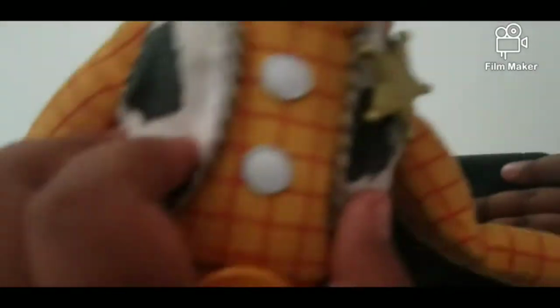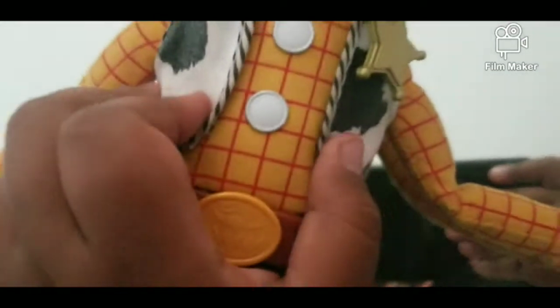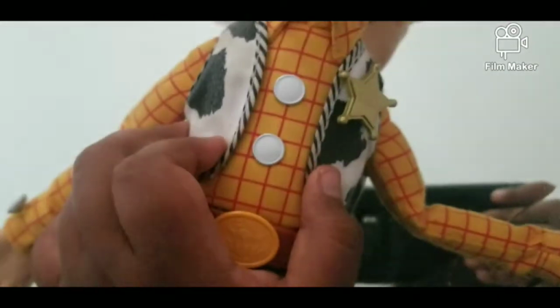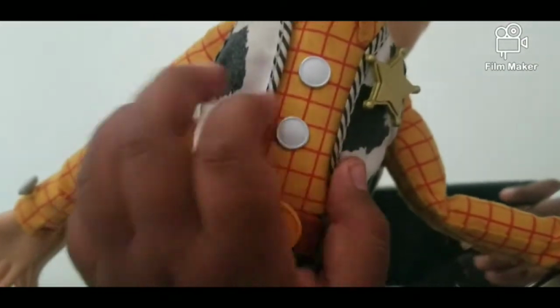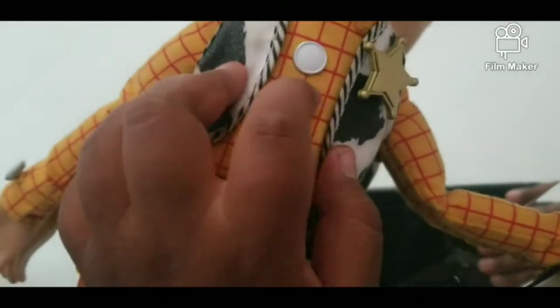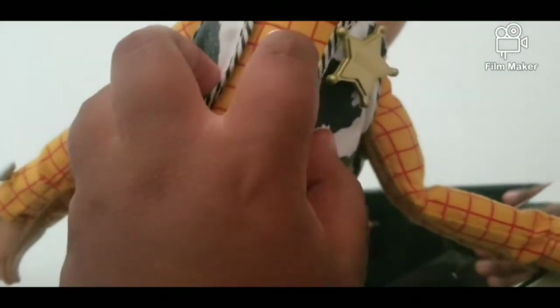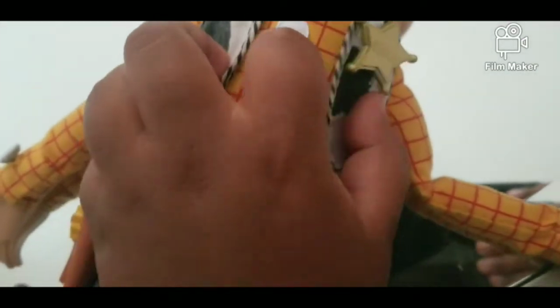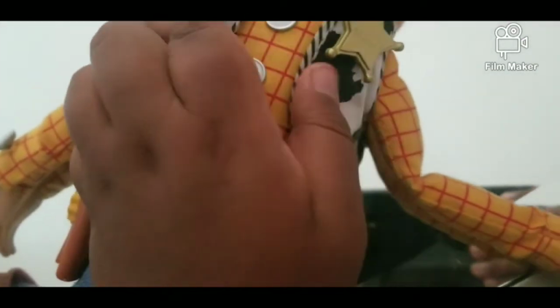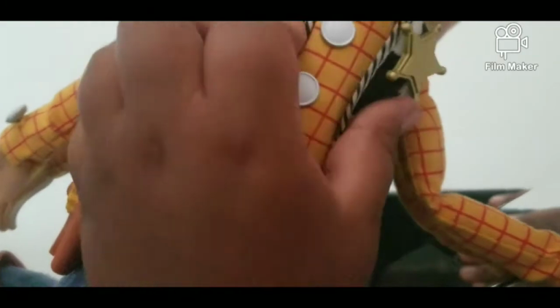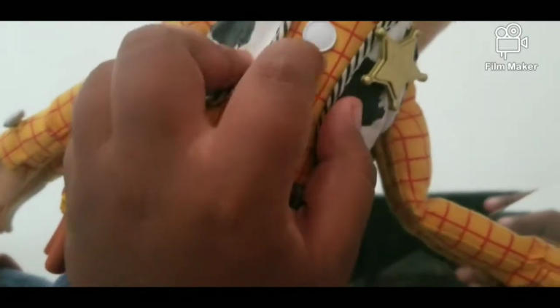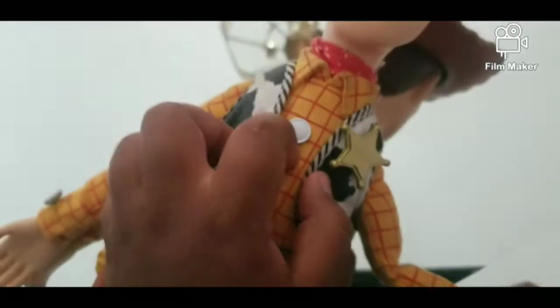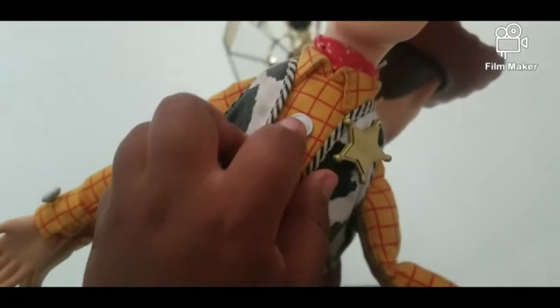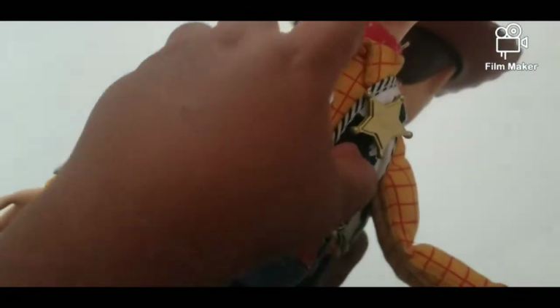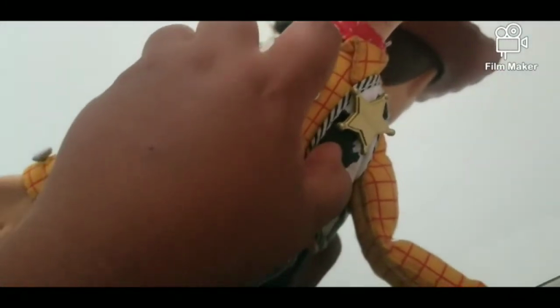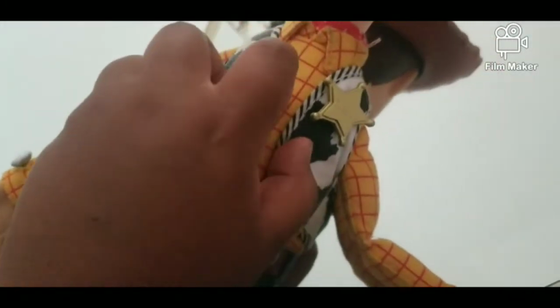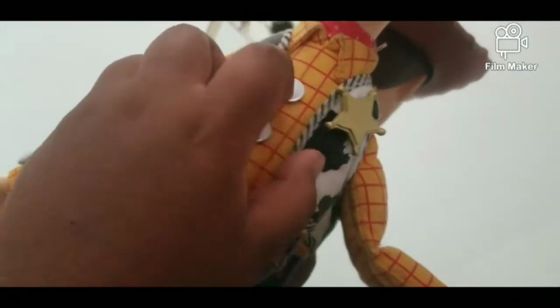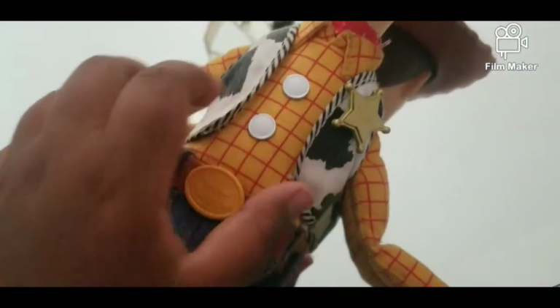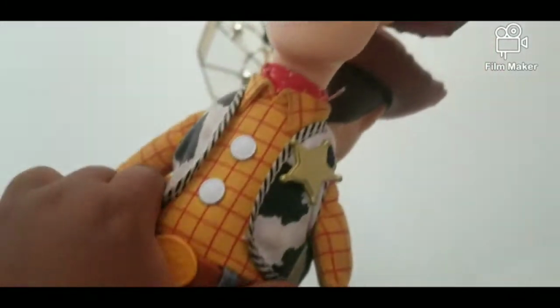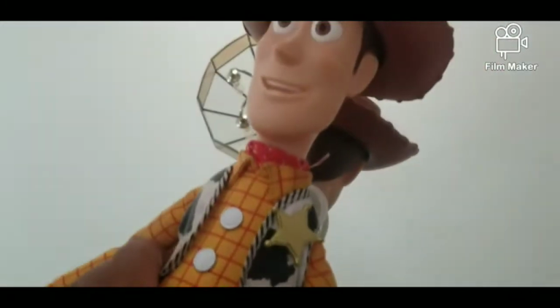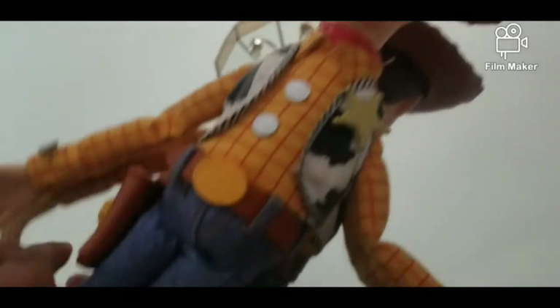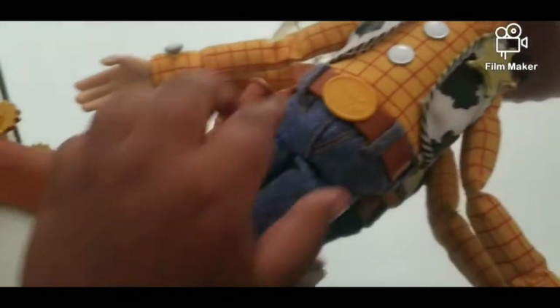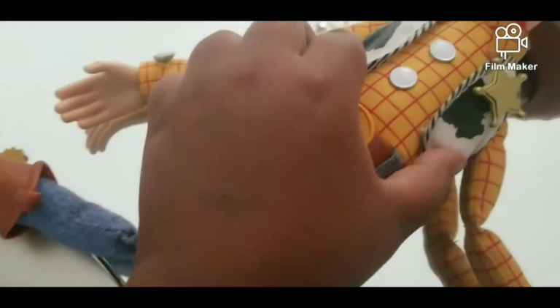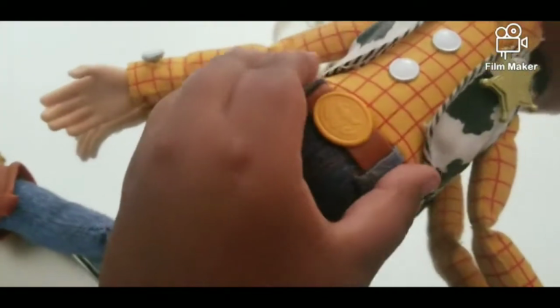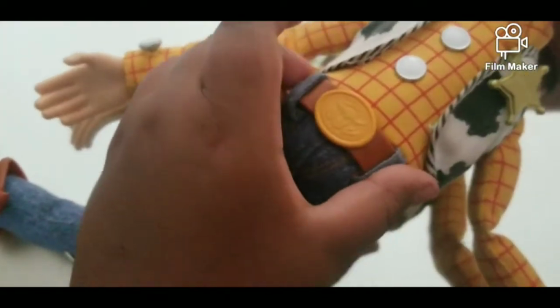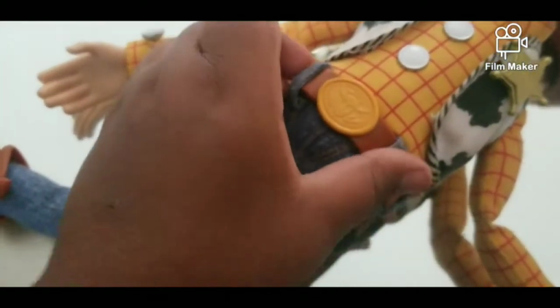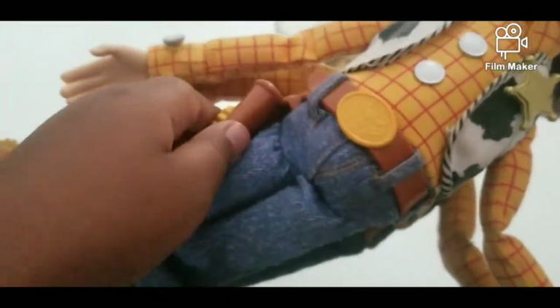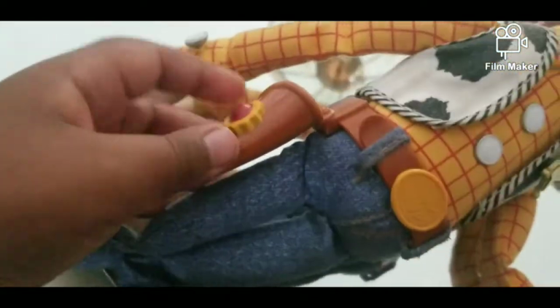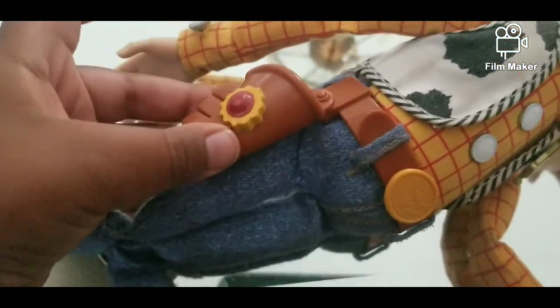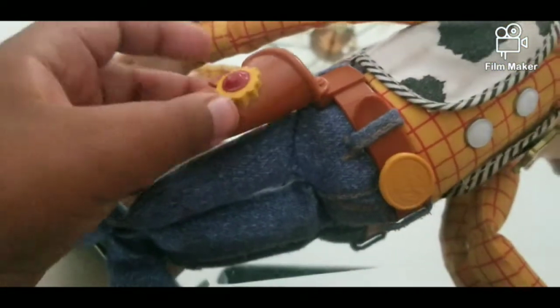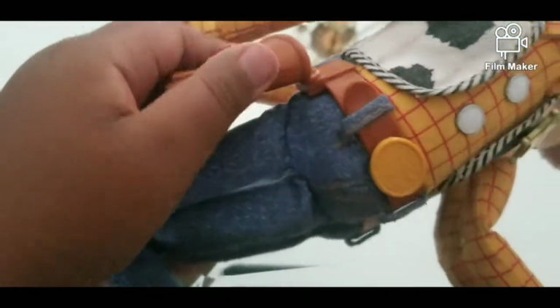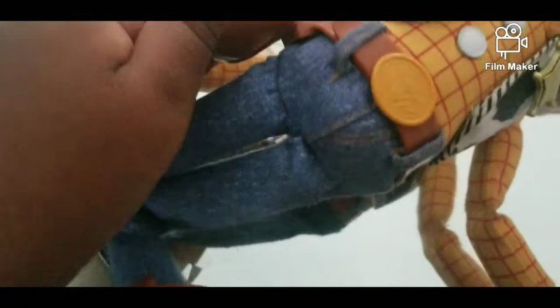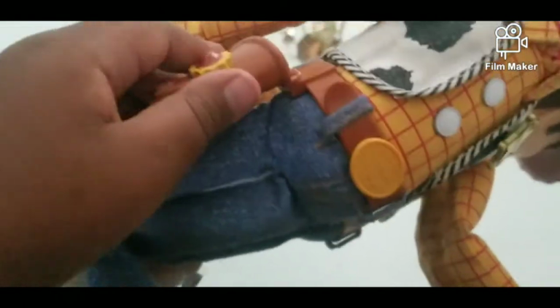Here's his stomach, which I actually really like — it's so soft. Well, not that soft, it's kind of hard. I like the buttons though. Here is the belt.